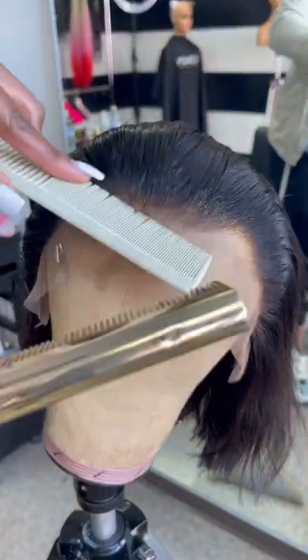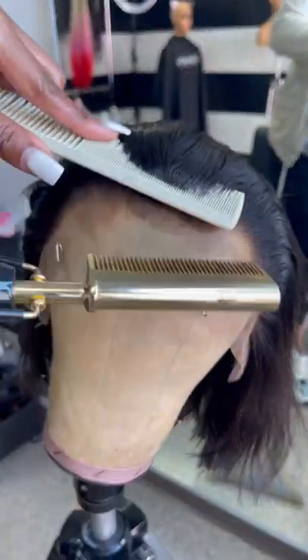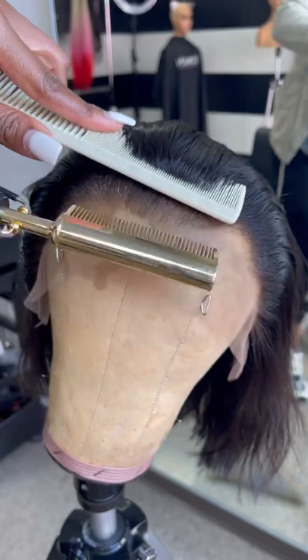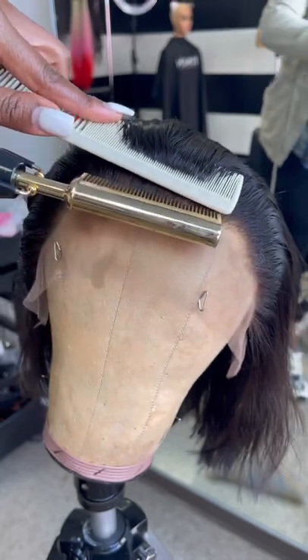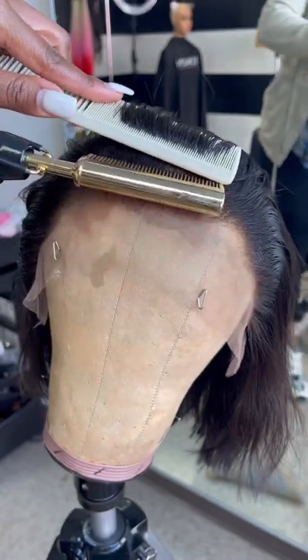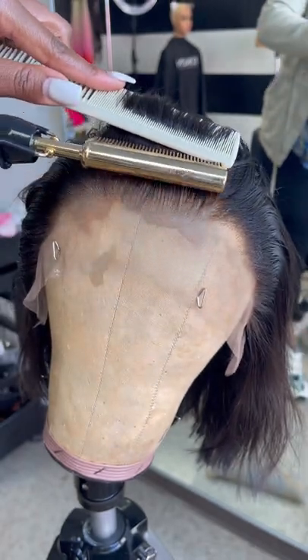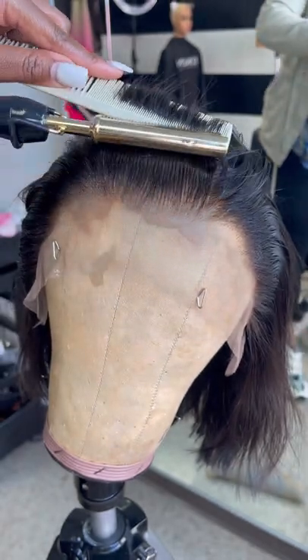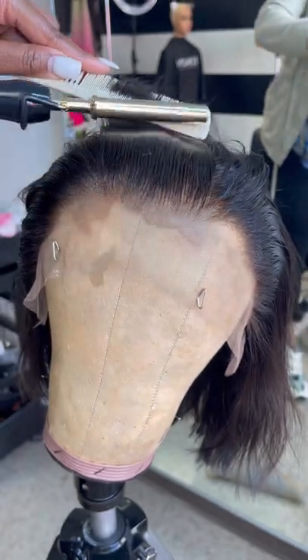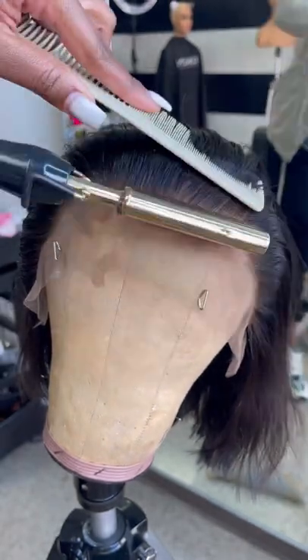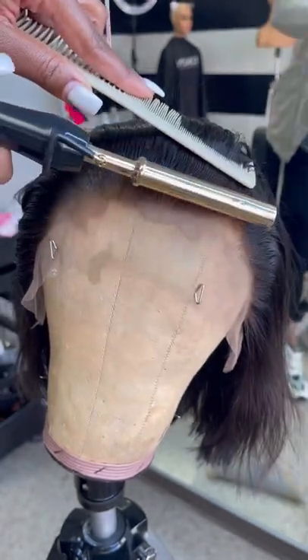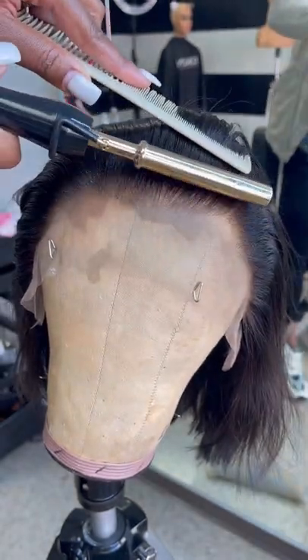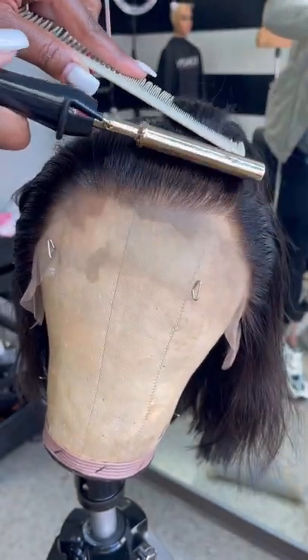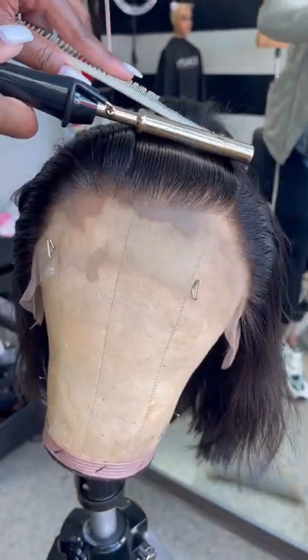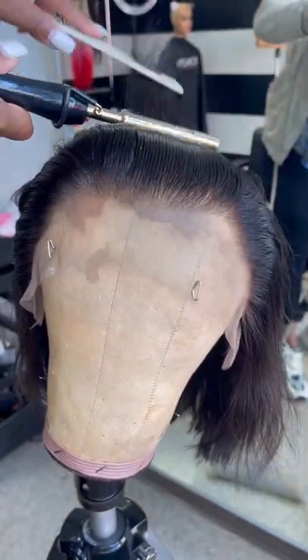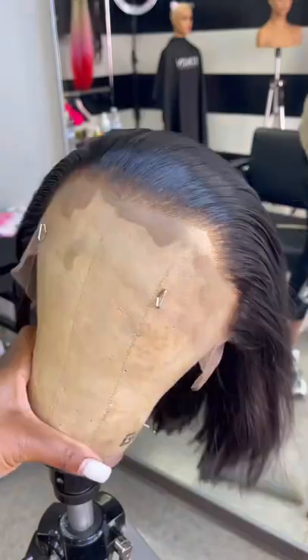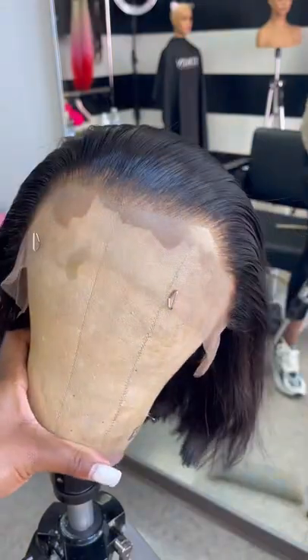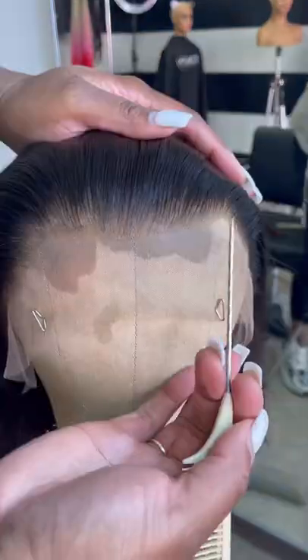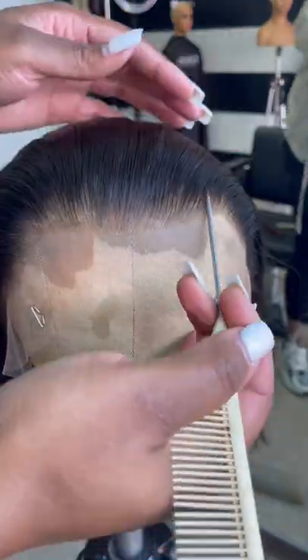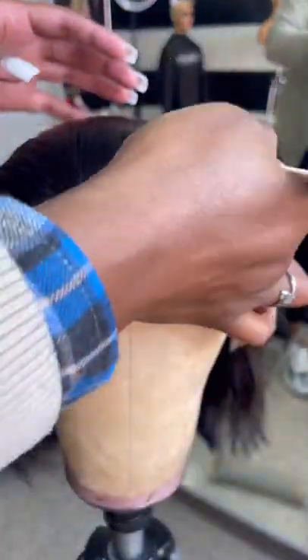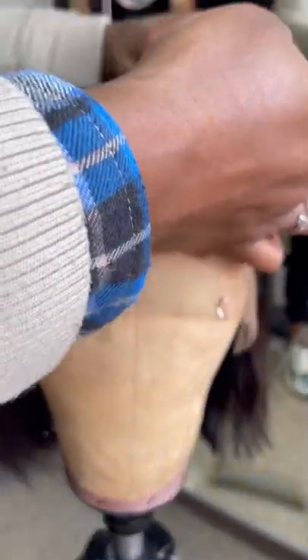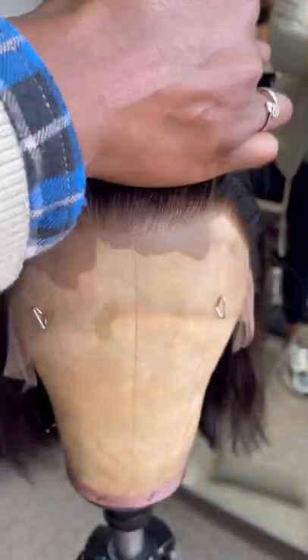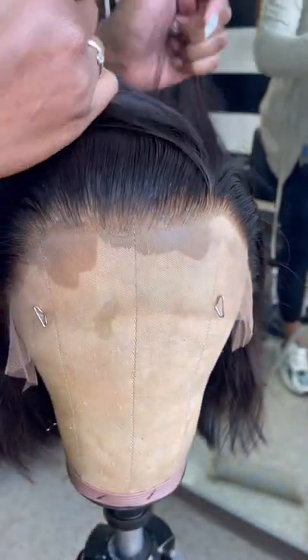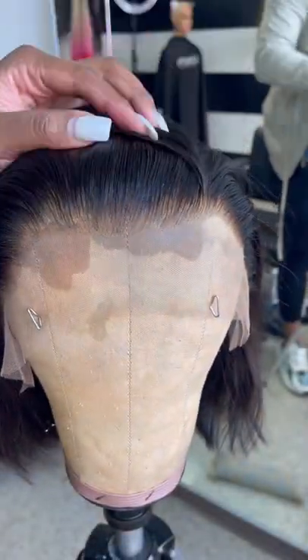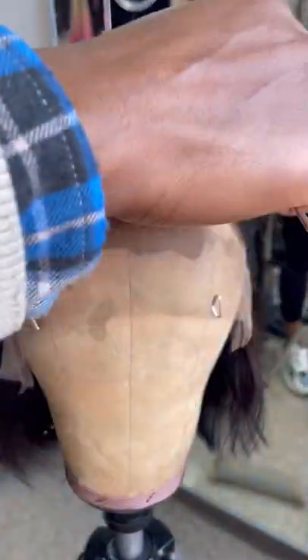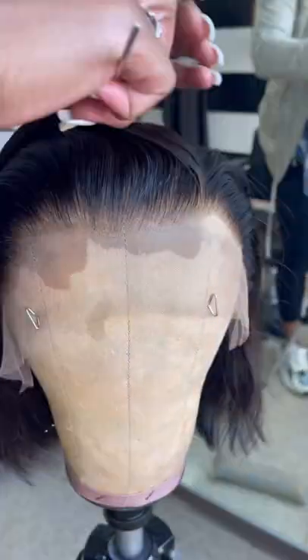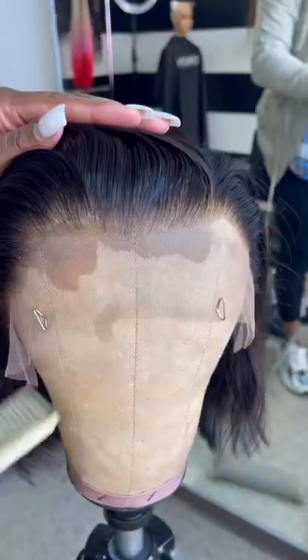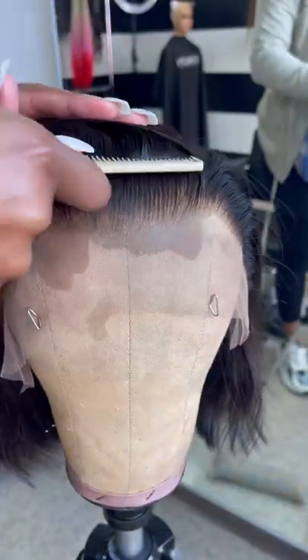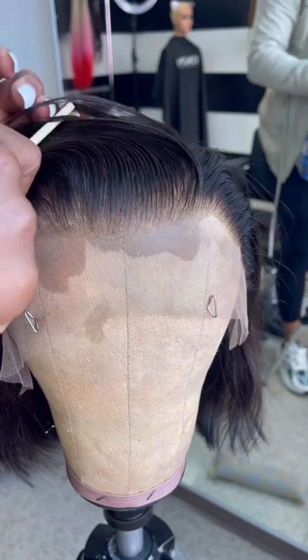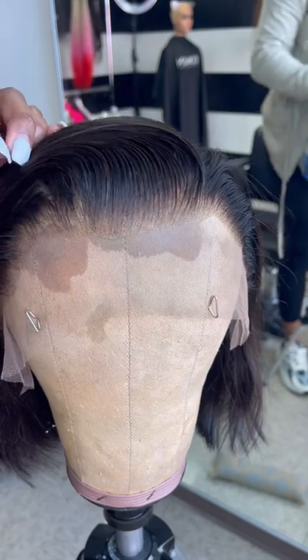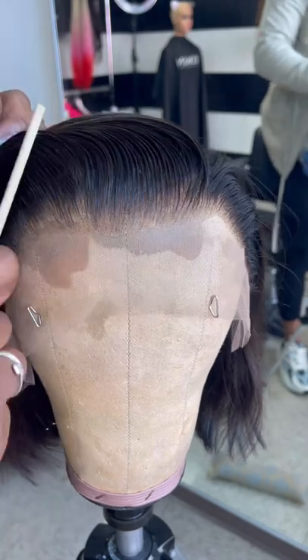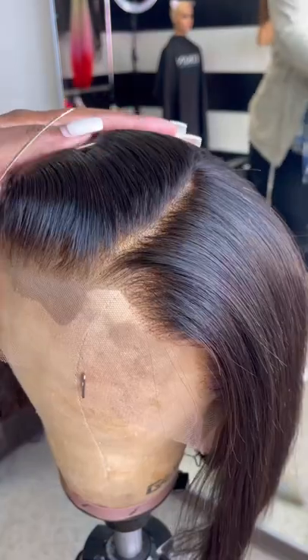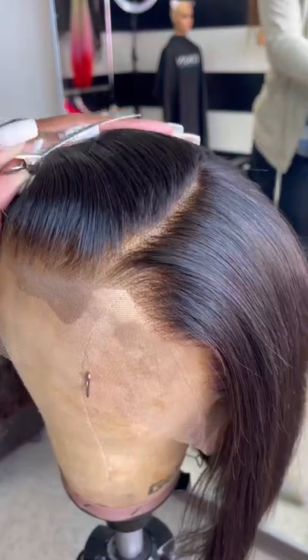When all that's done, I hotcomb the hair towards the back. Once I'm done with that, wherever my client would want the part is where I'm going to put it. In this case, she wanted it on her left-hand side.